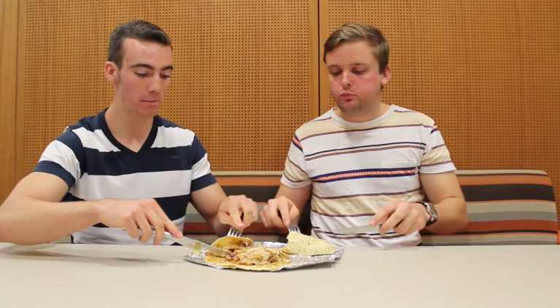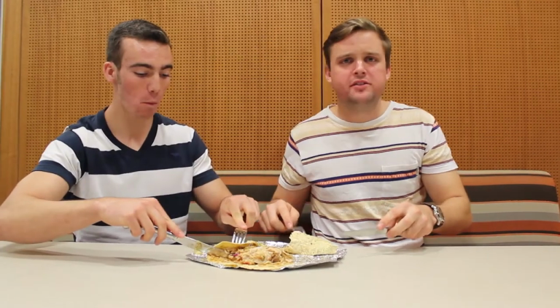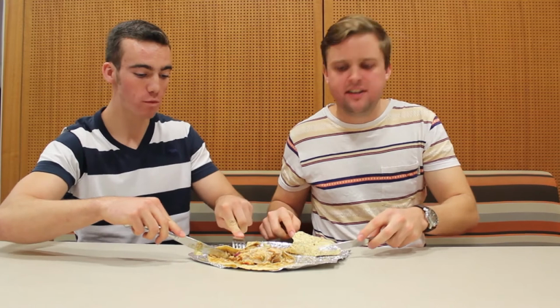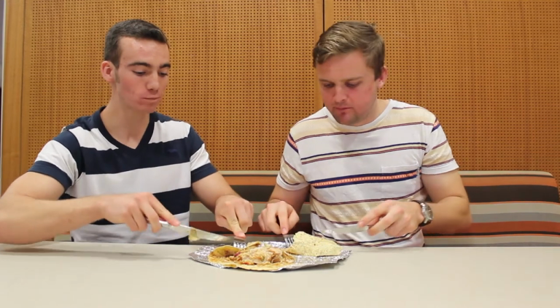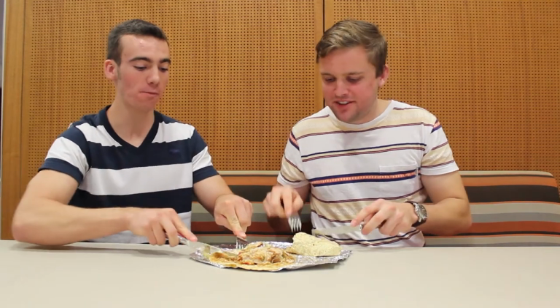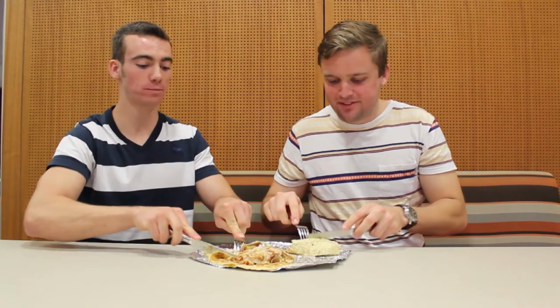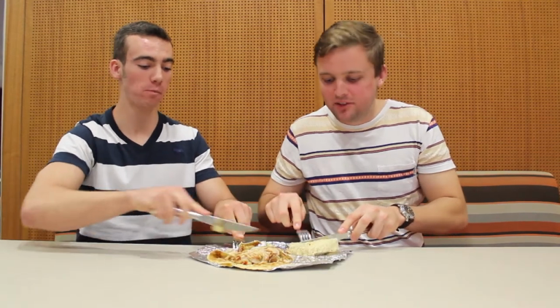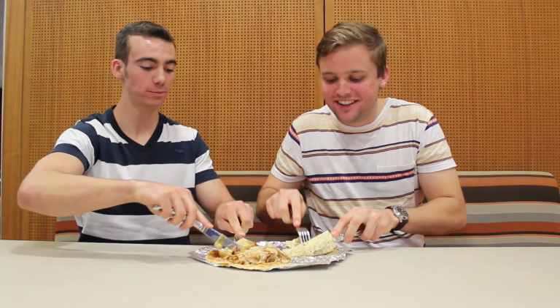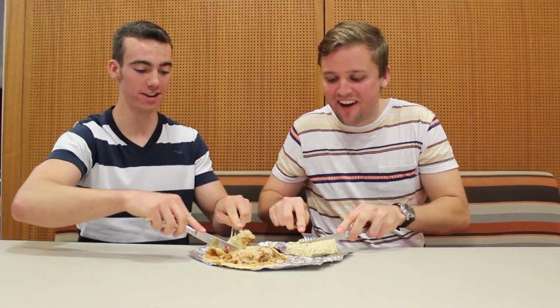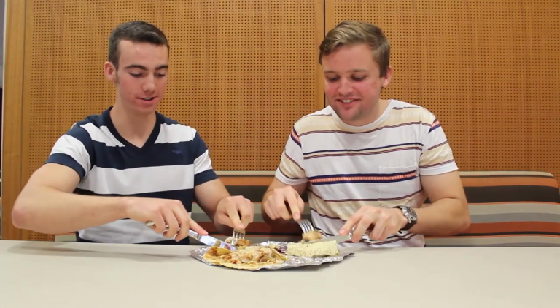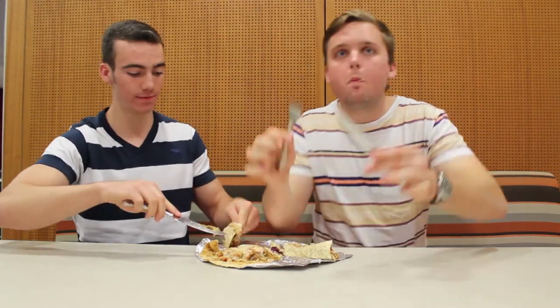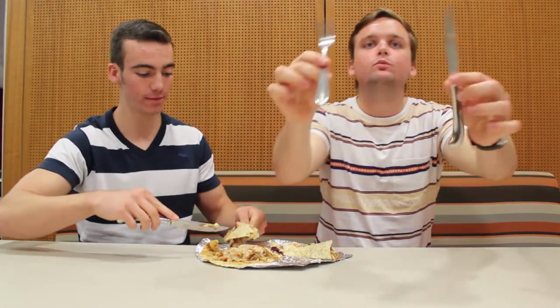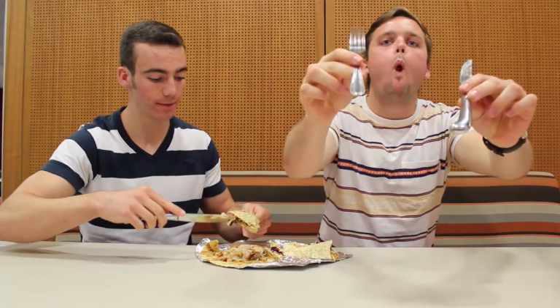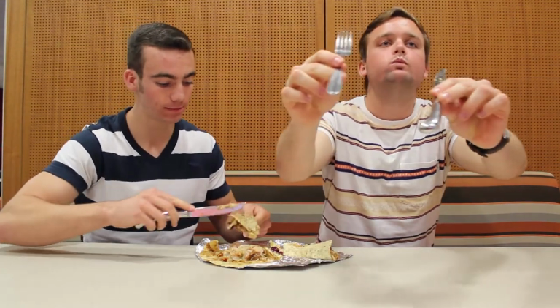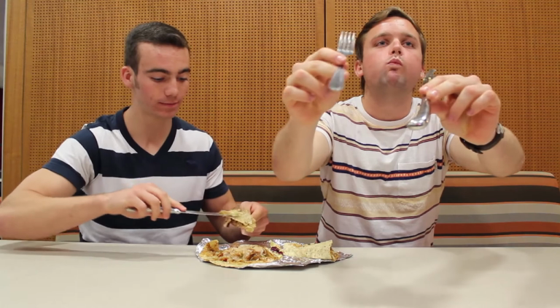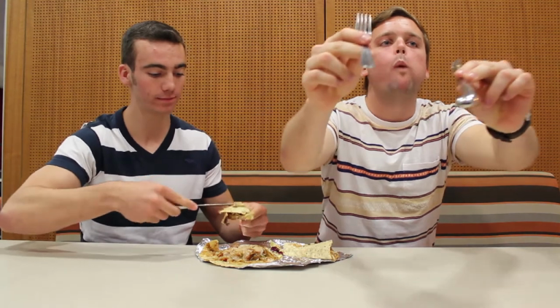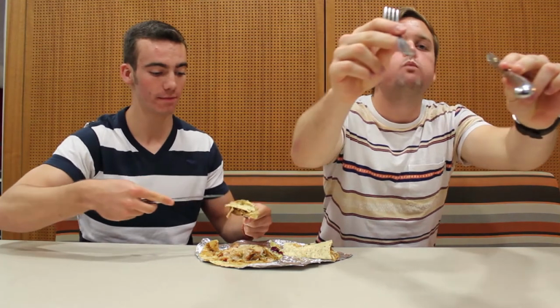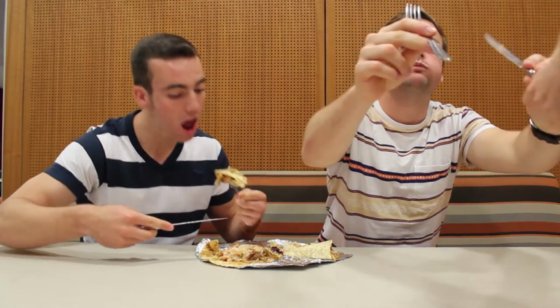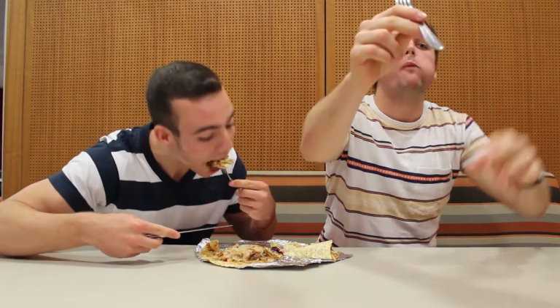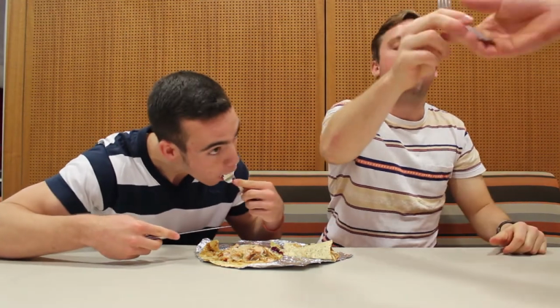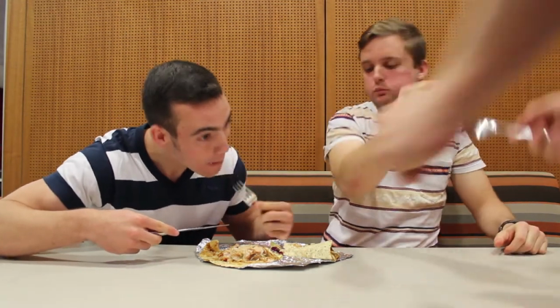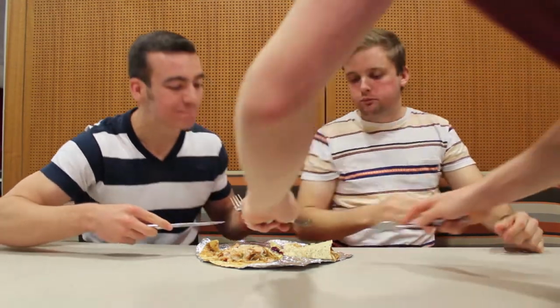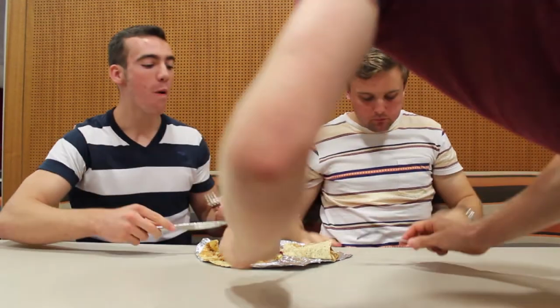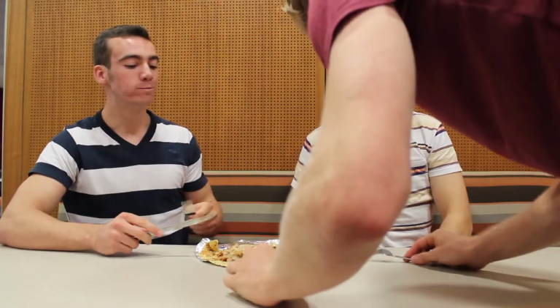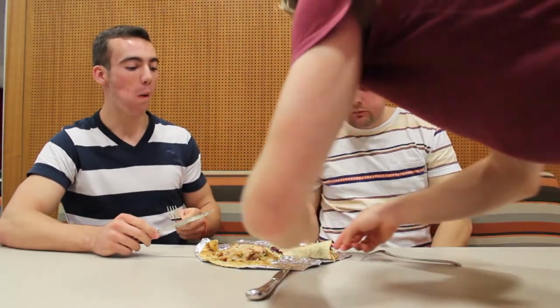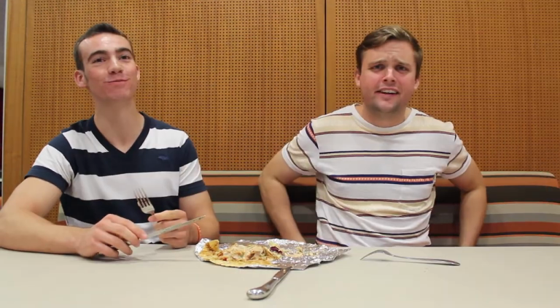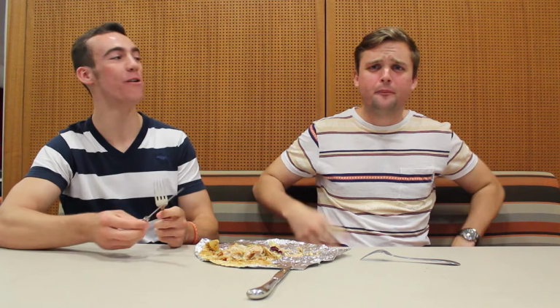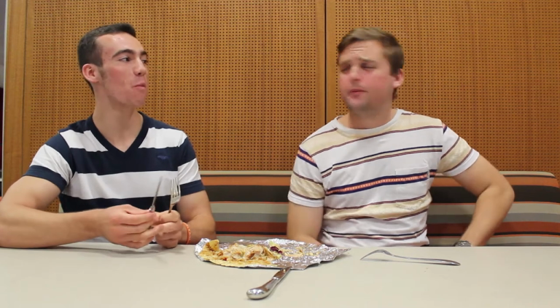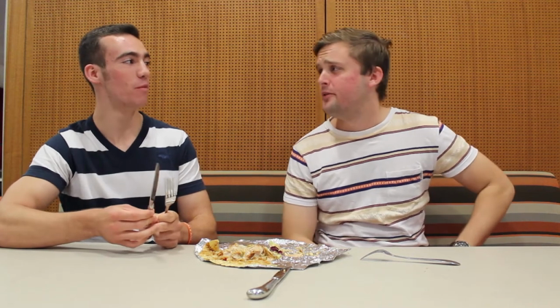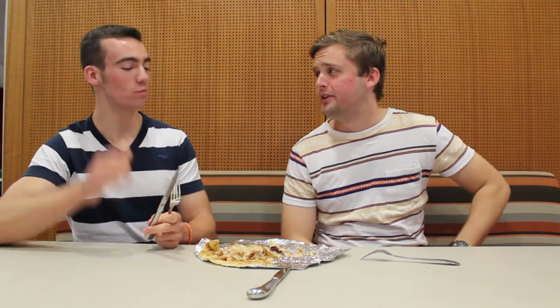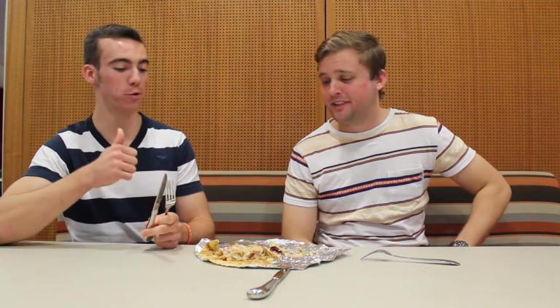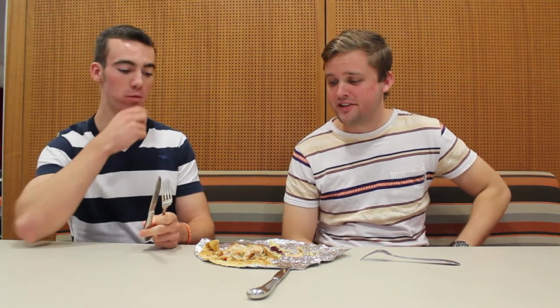I need a bit of sand in there. Is that sand? I like sand in my stuff. Okay. Pat, that was really good. That was delicious. Awesome.